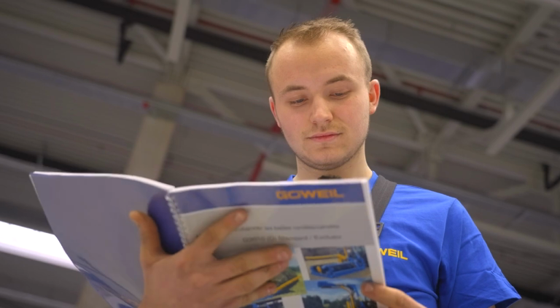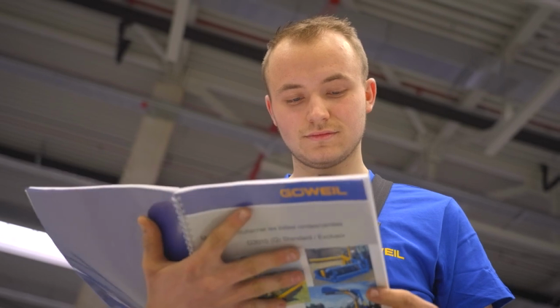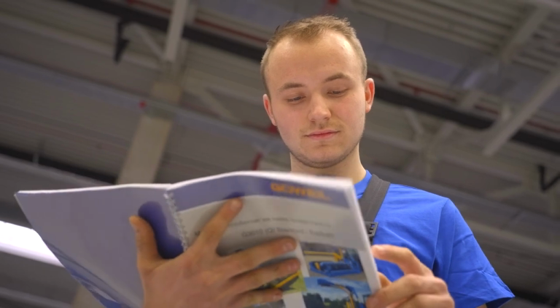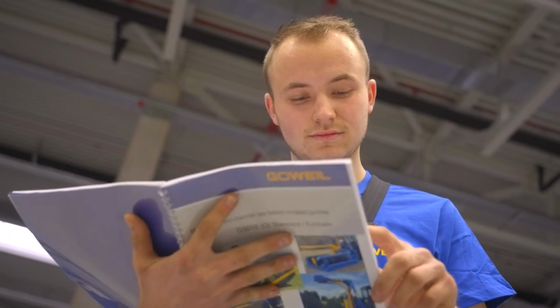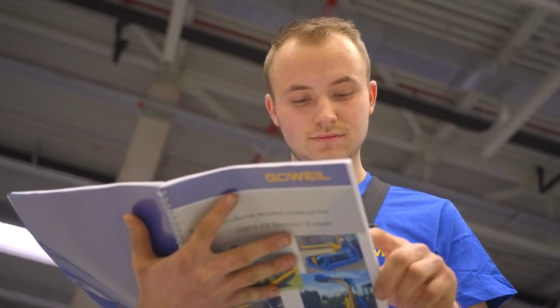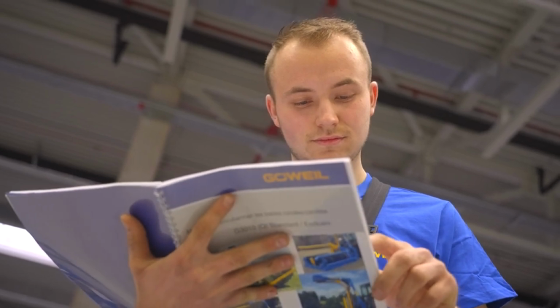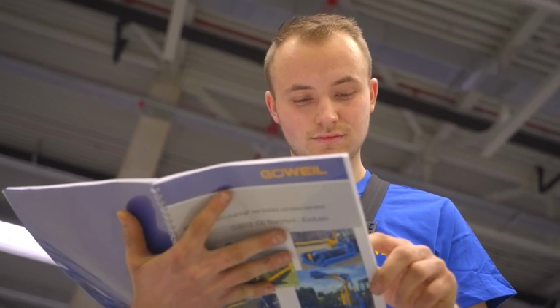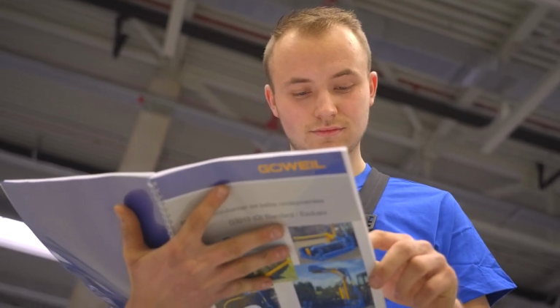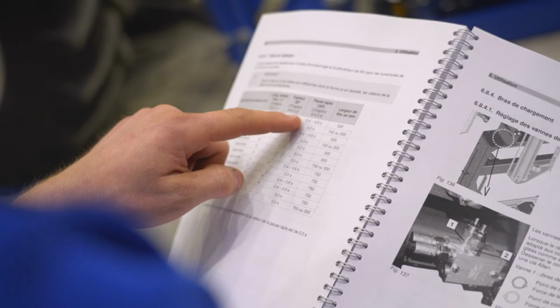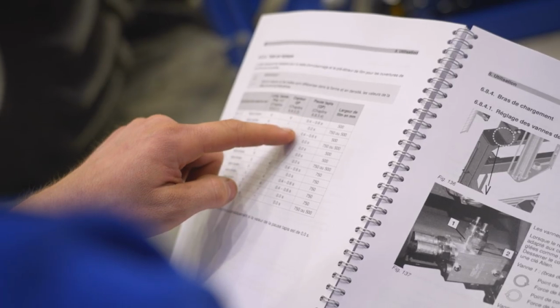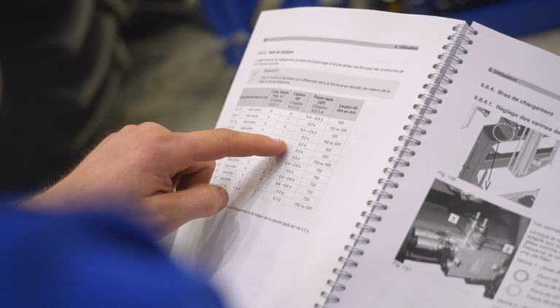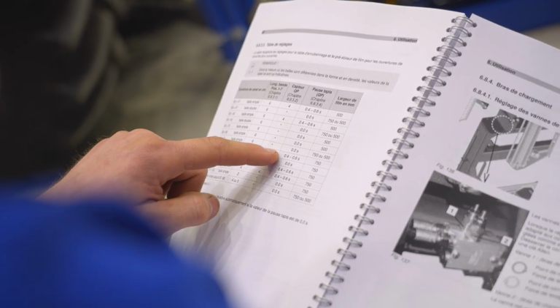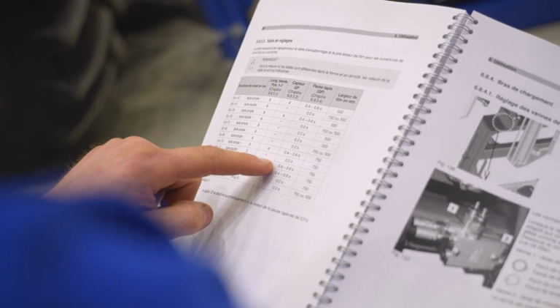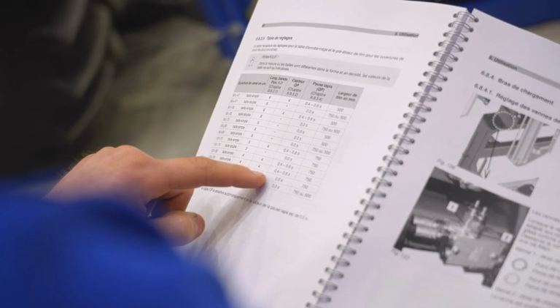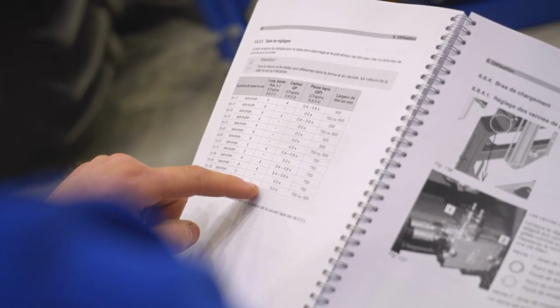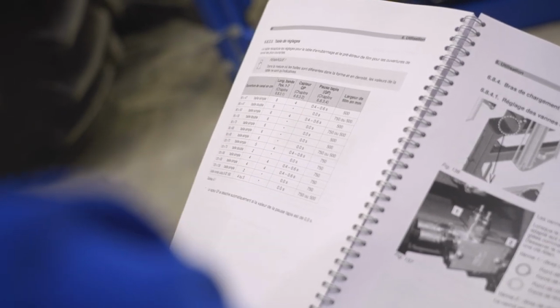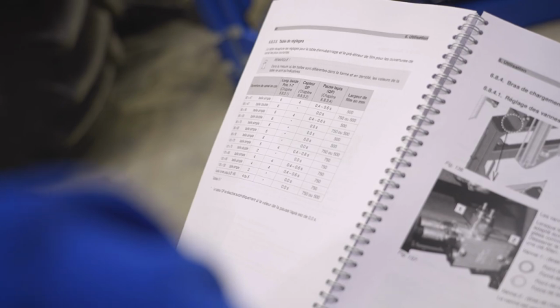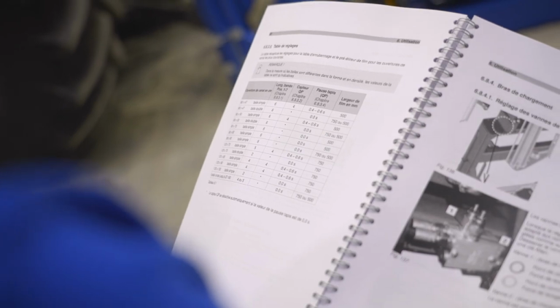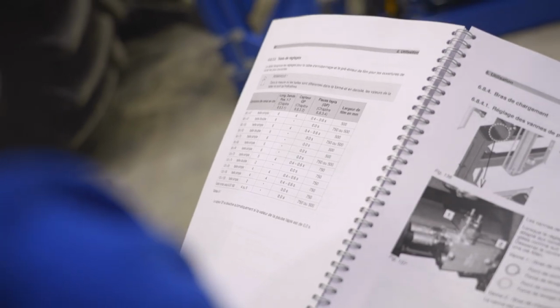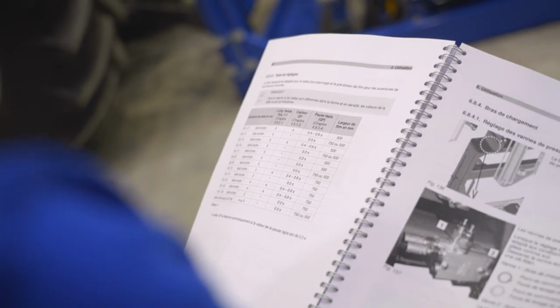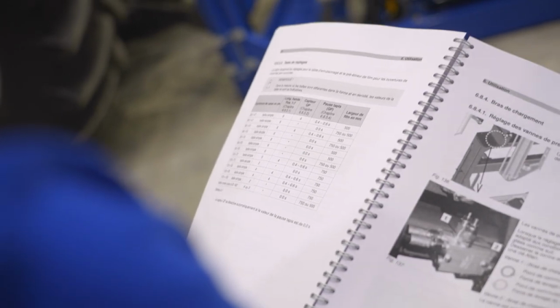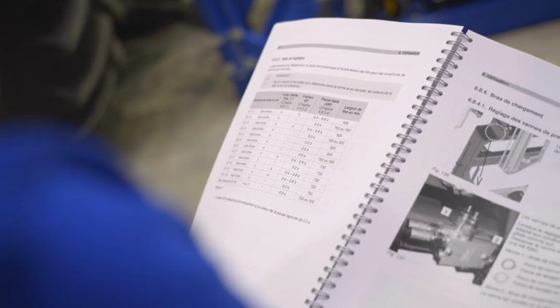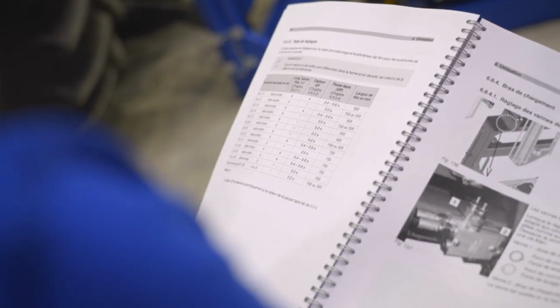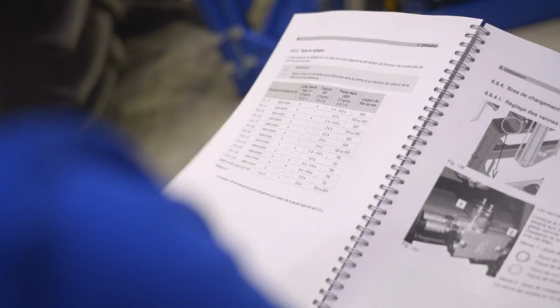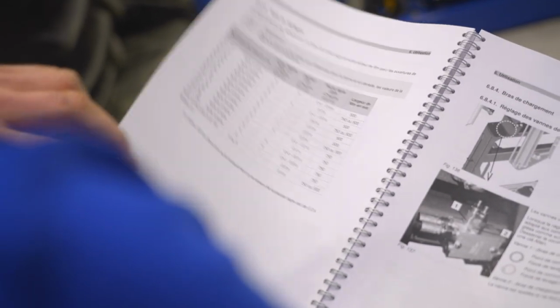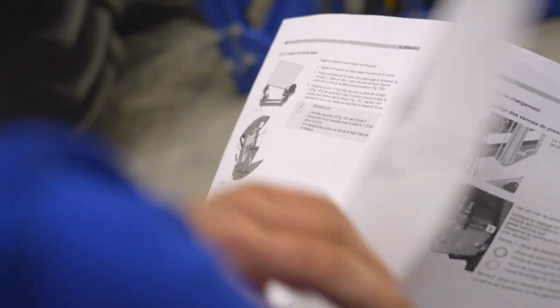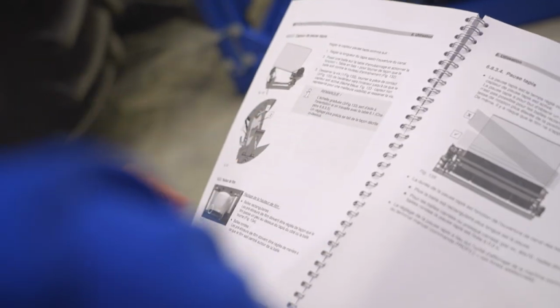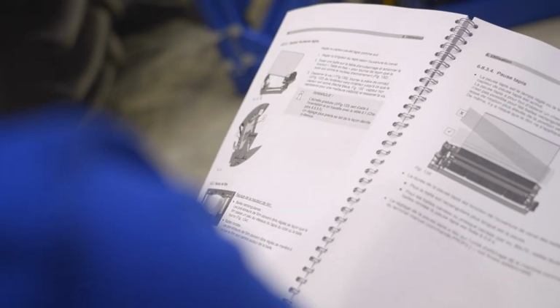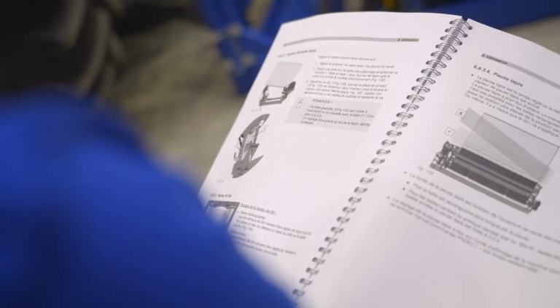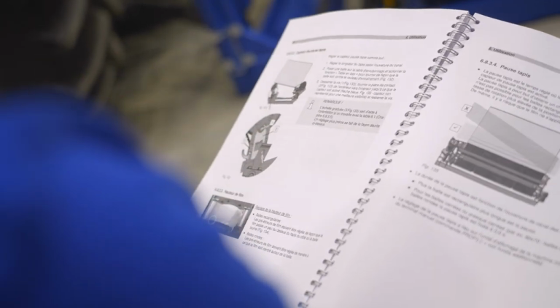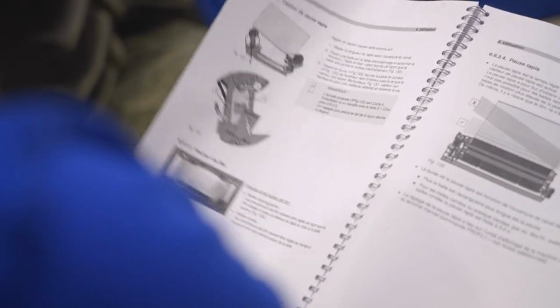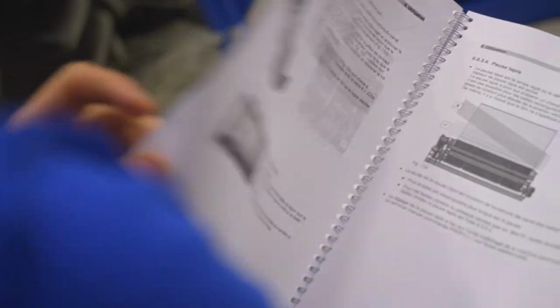The basic settings for the most common bale dimensions can be found in the operating instructions. All values are guide values. Fine adjustments should be made after the first bales have been wrapped.